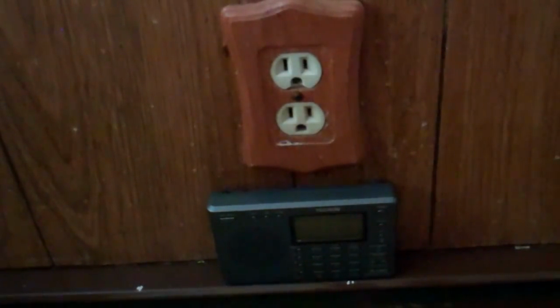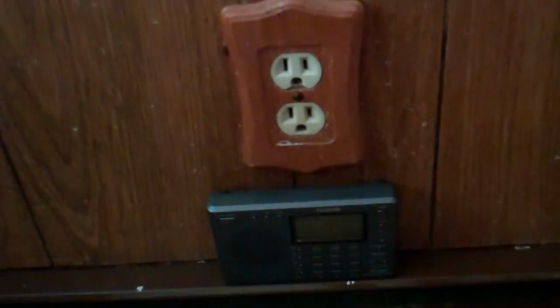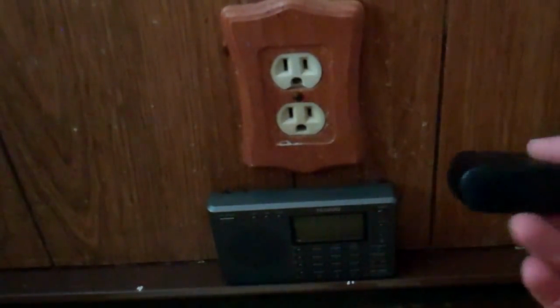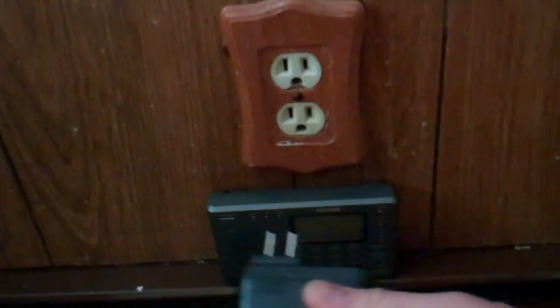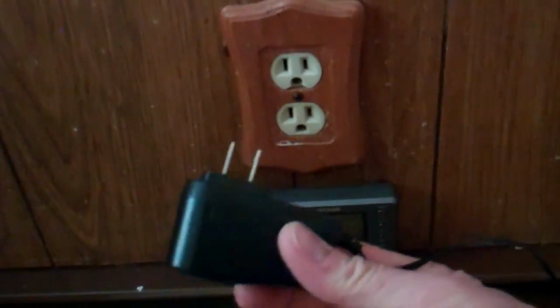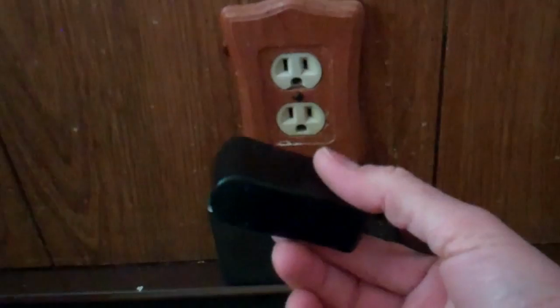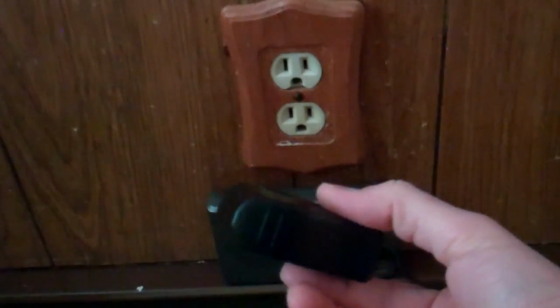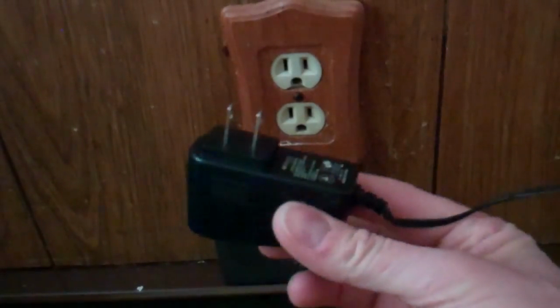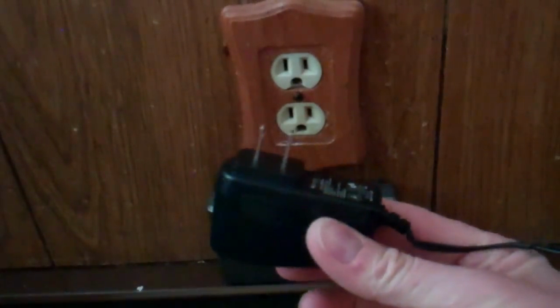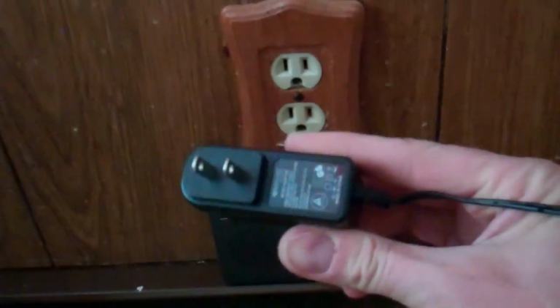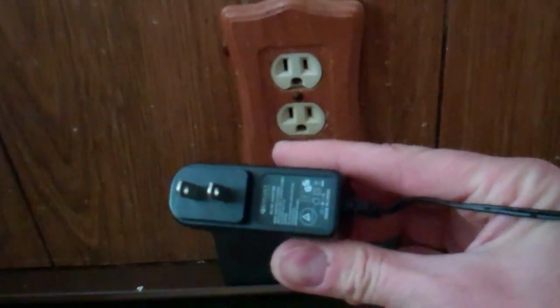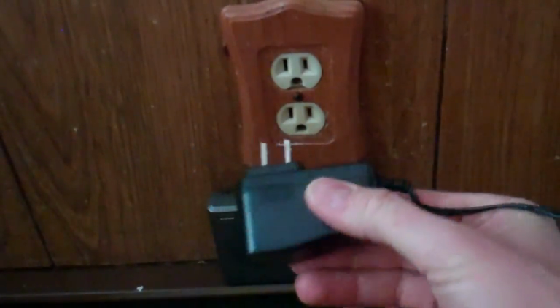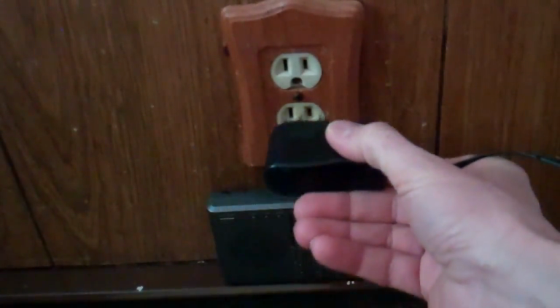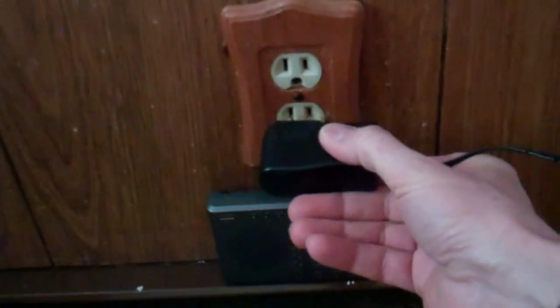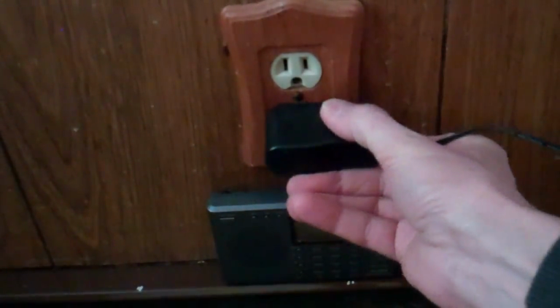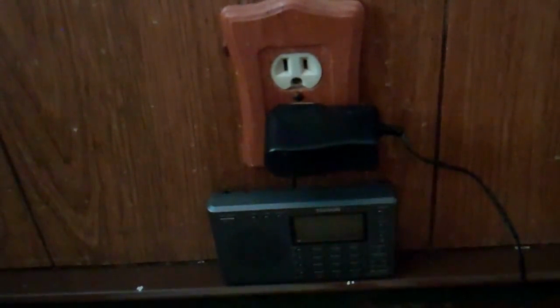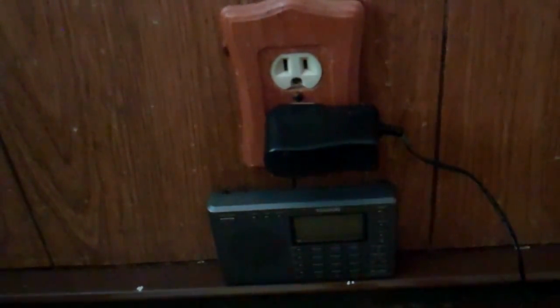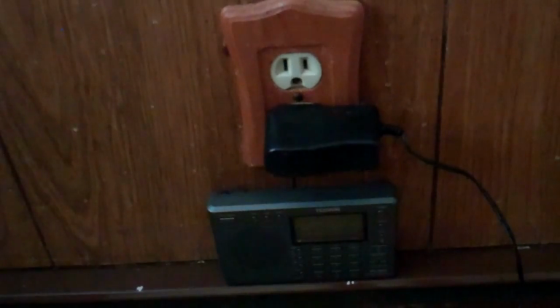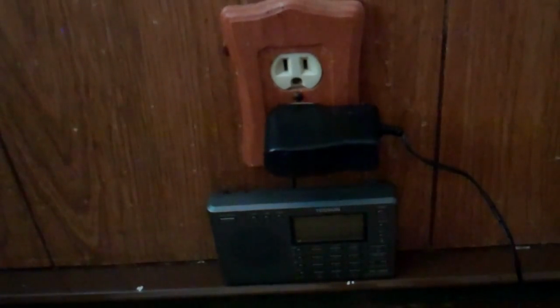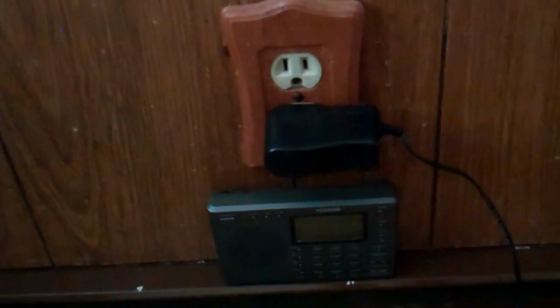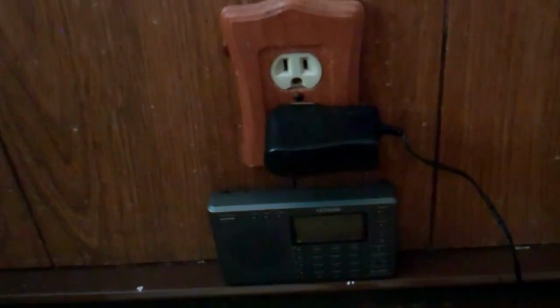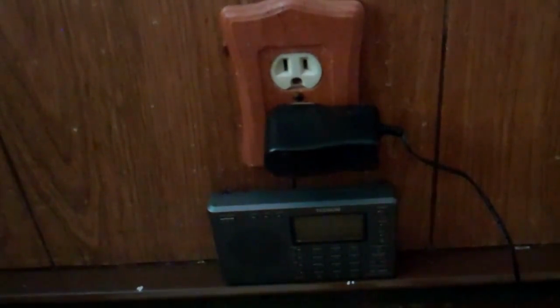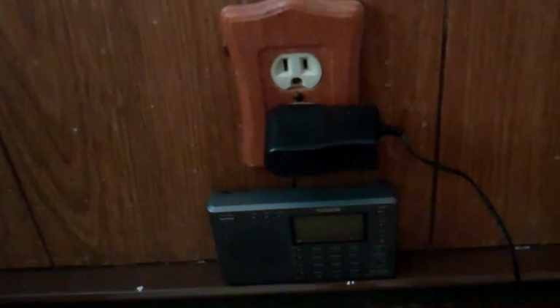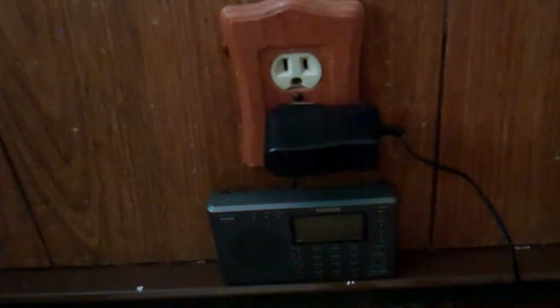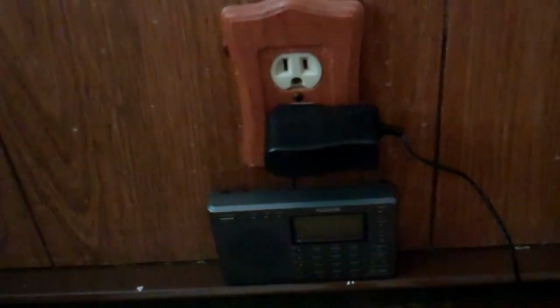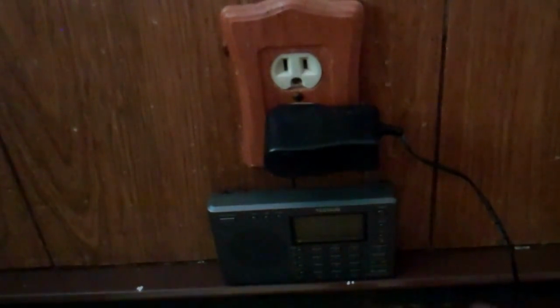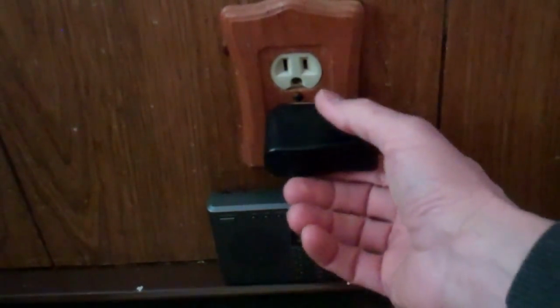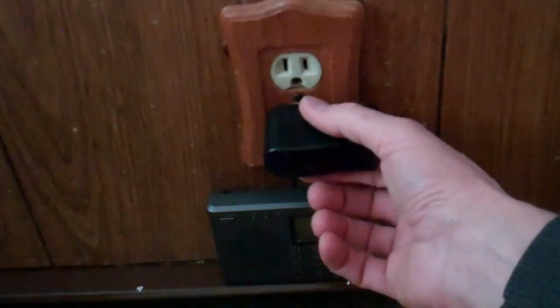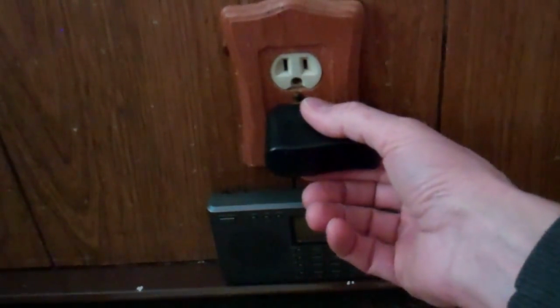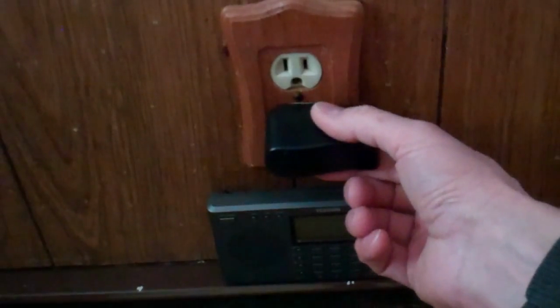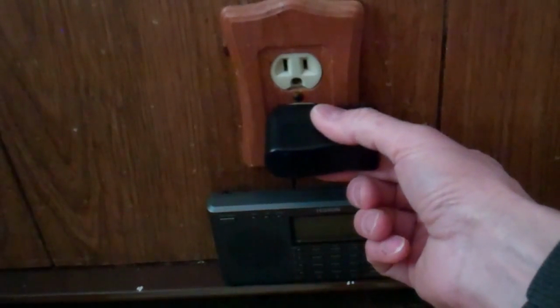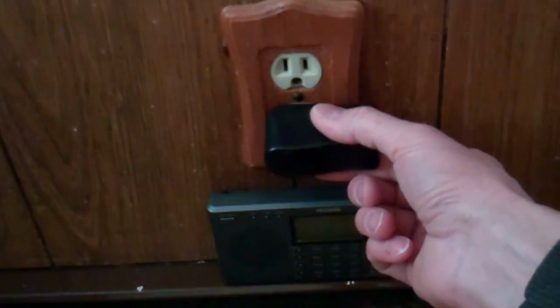Here's a standard switching power supply you'll find on many electronic devices nowadays. There's a little bit of delay on it and it also discharges slowly as you pull it out.